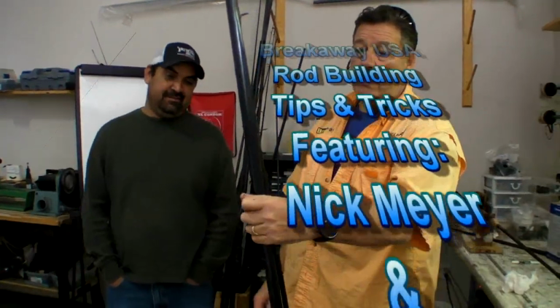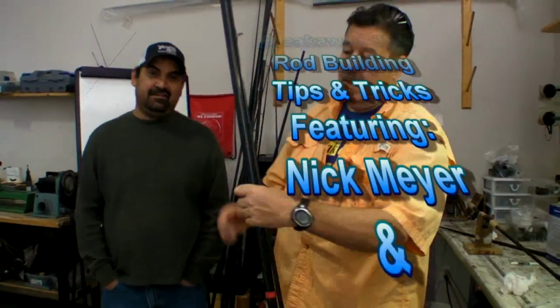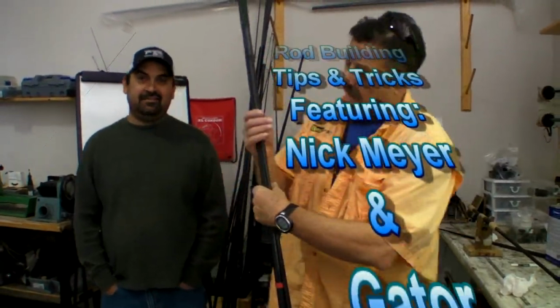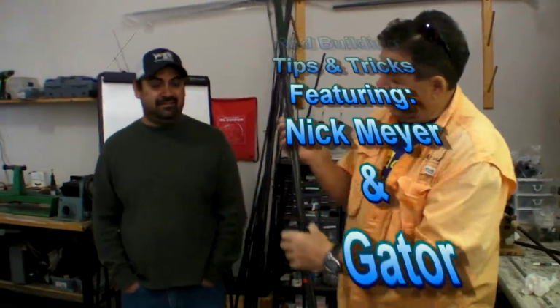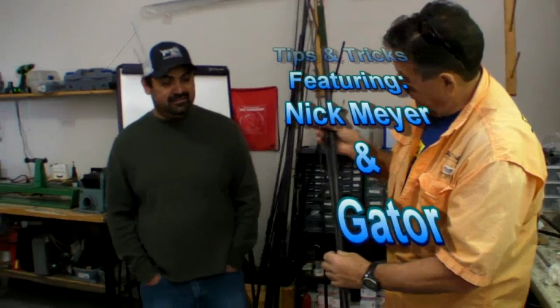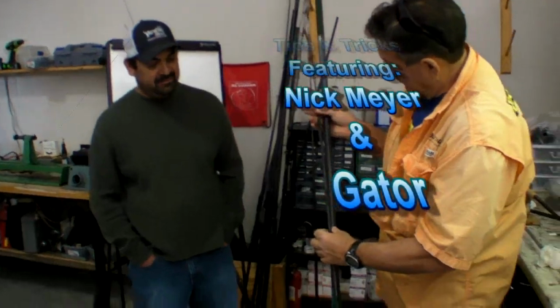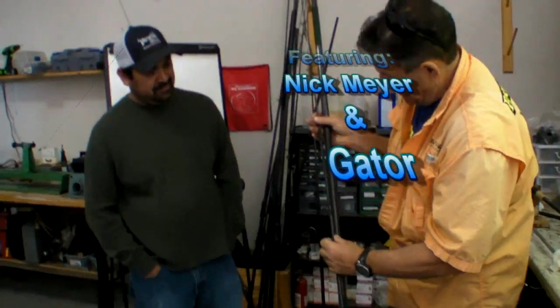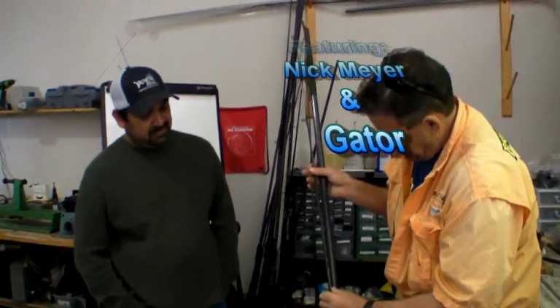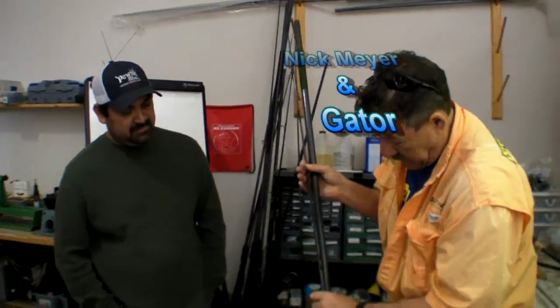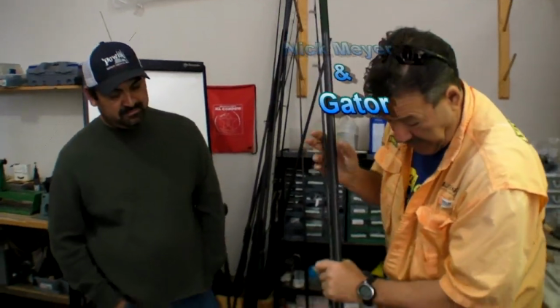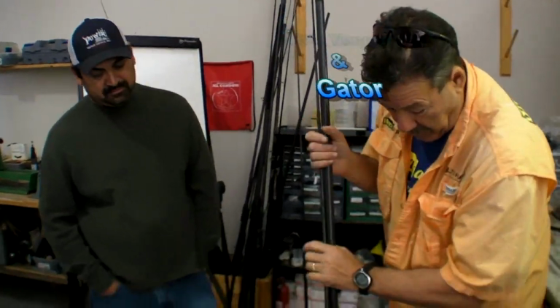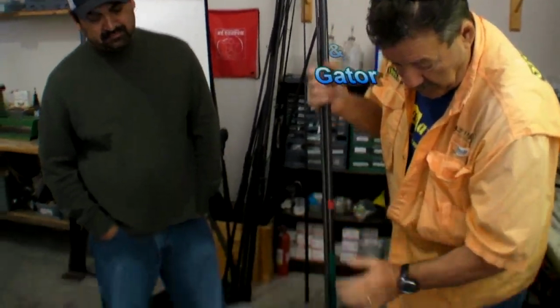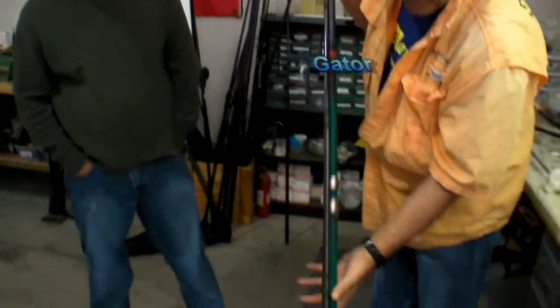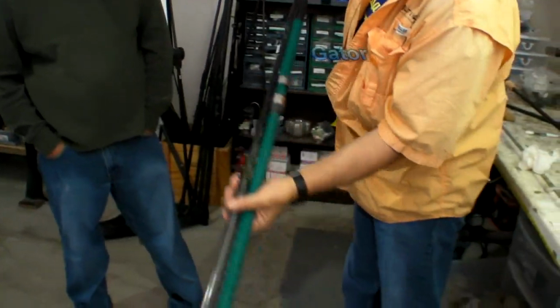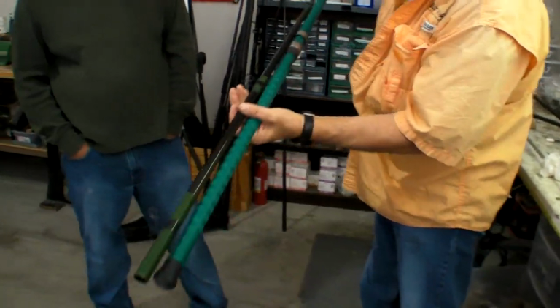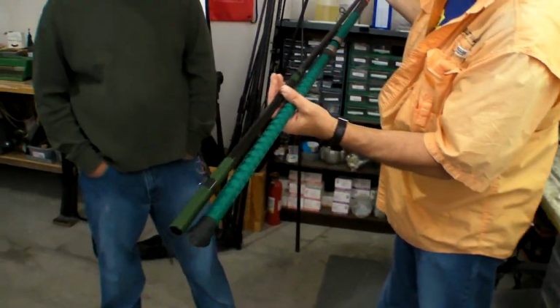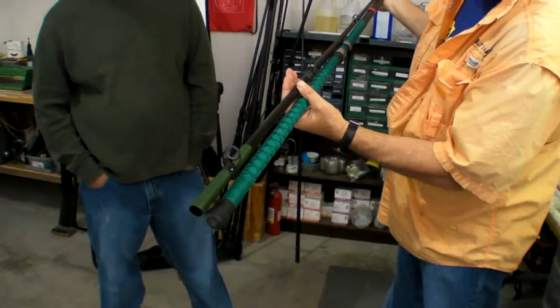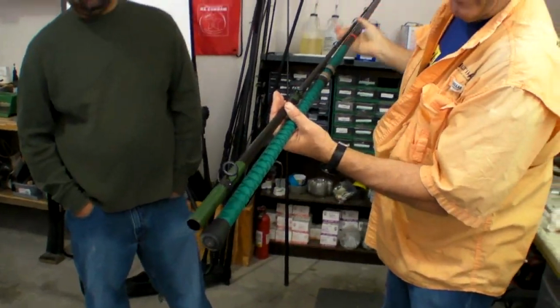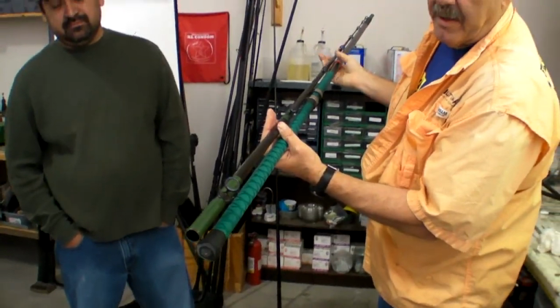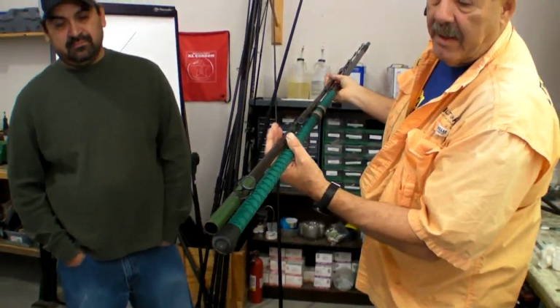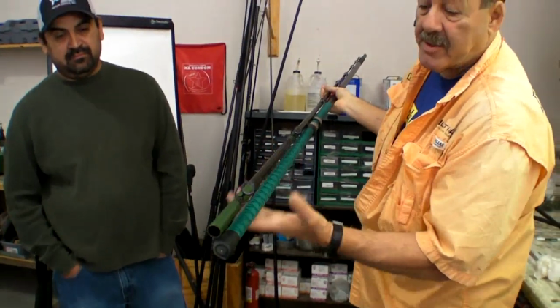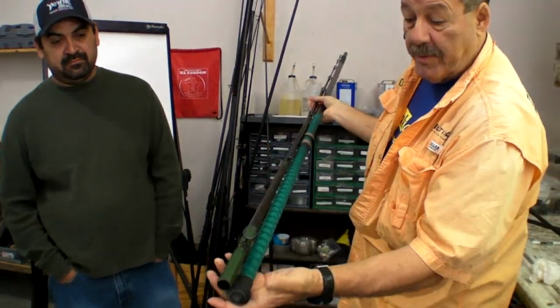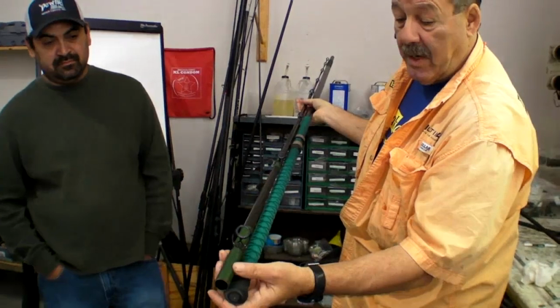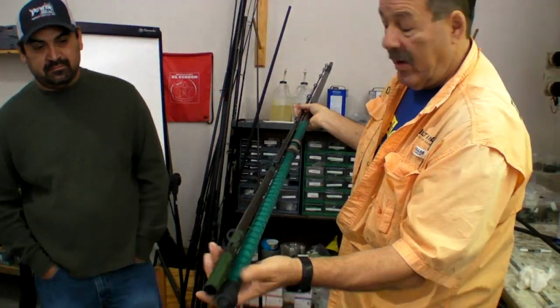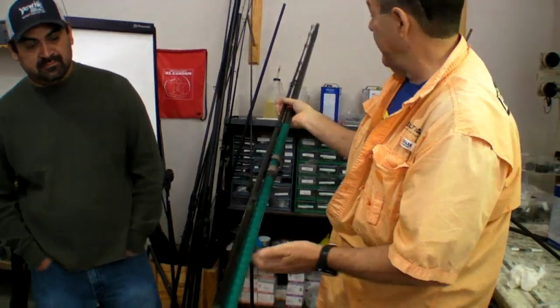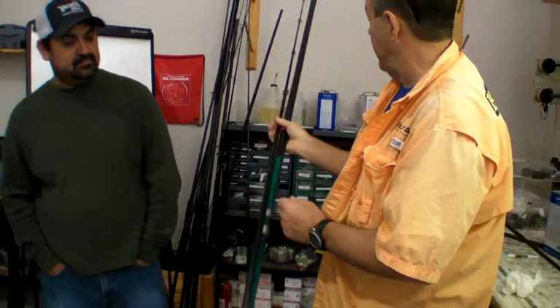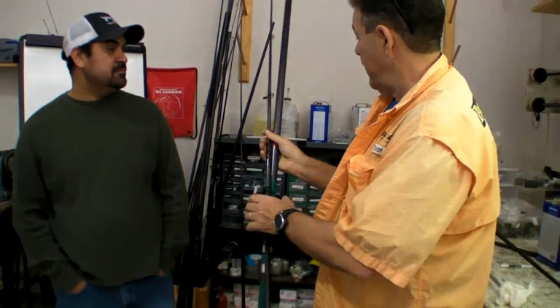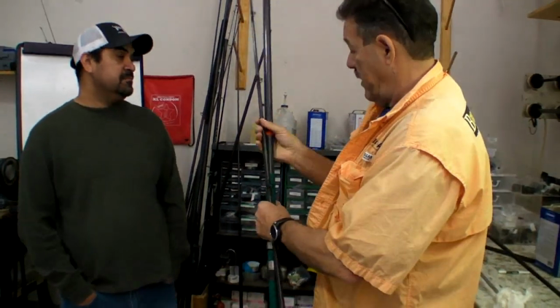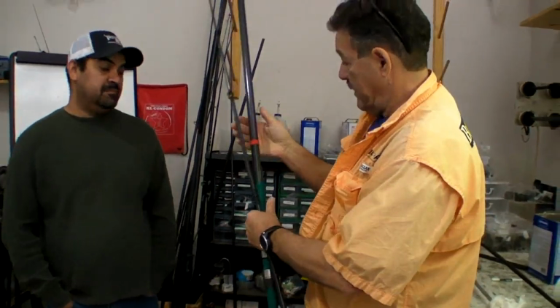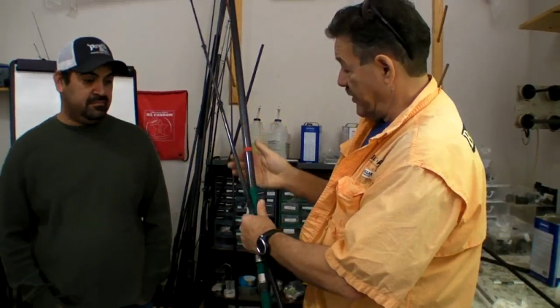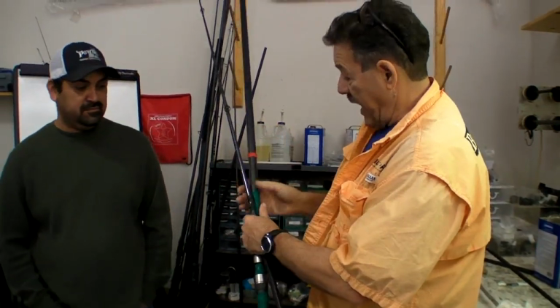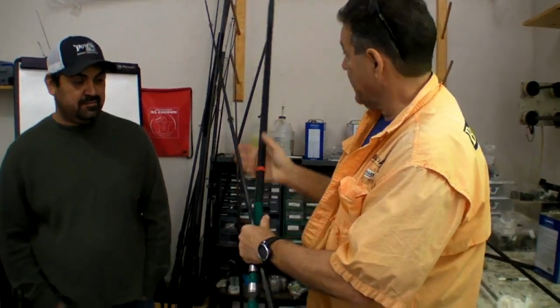This is Gator. Now Gator here has wrapped a rod — it's a tournament grade rod, it's HDX.